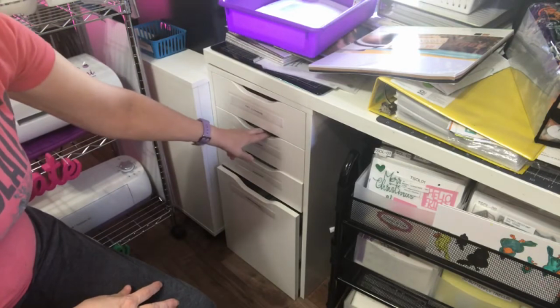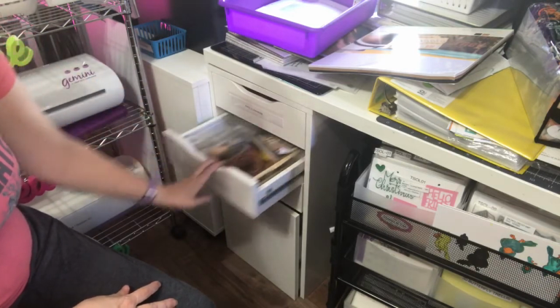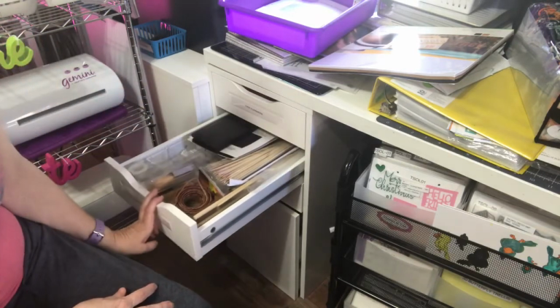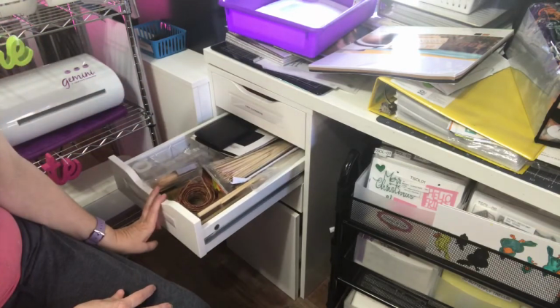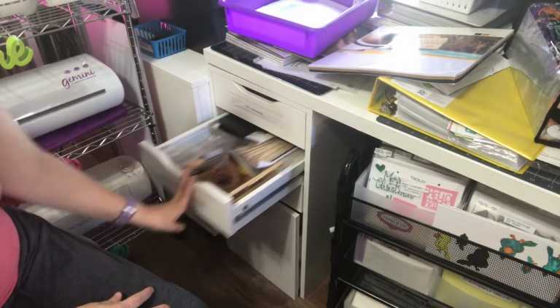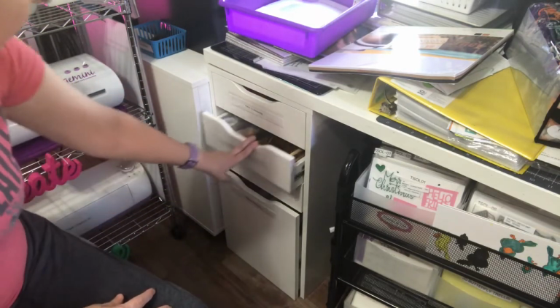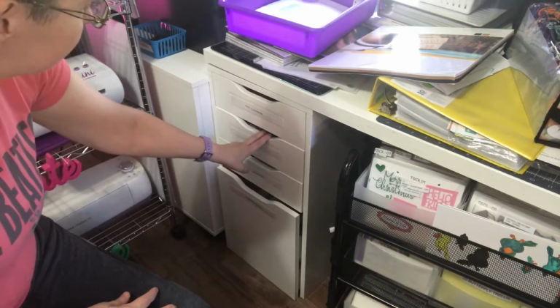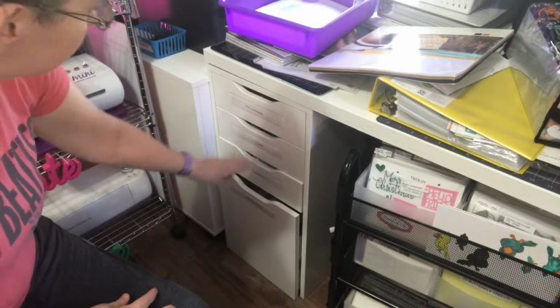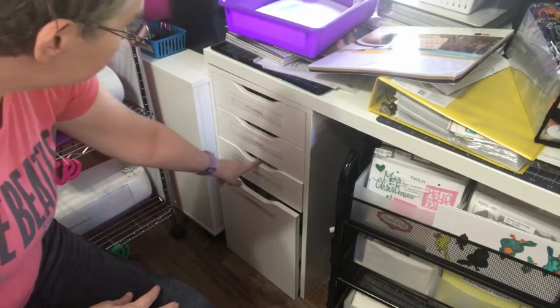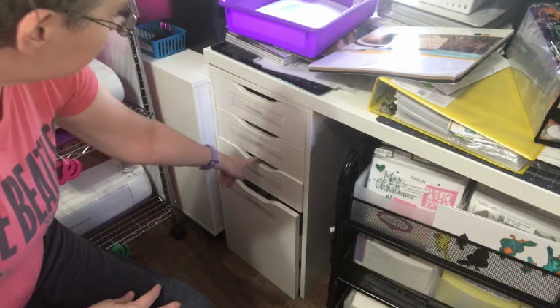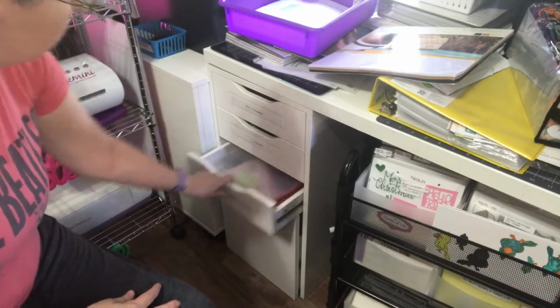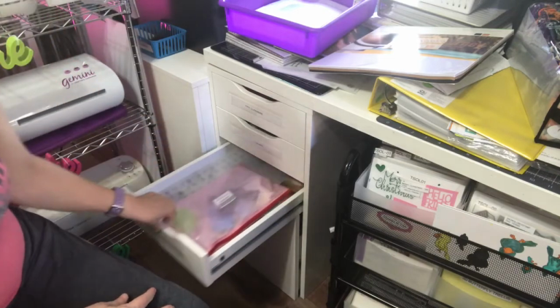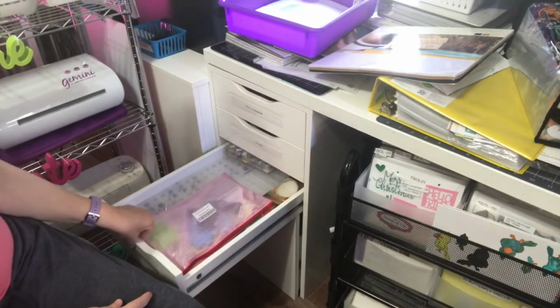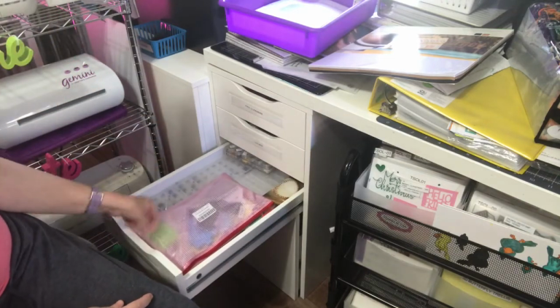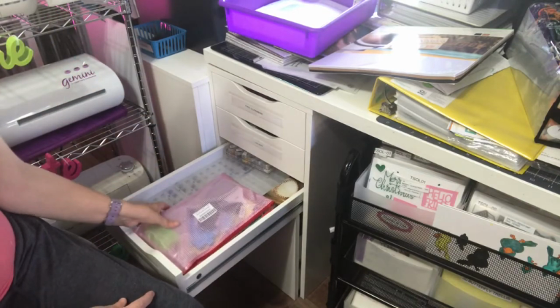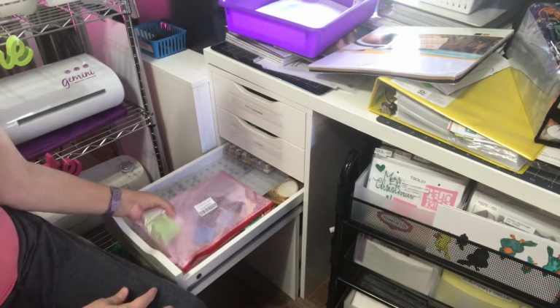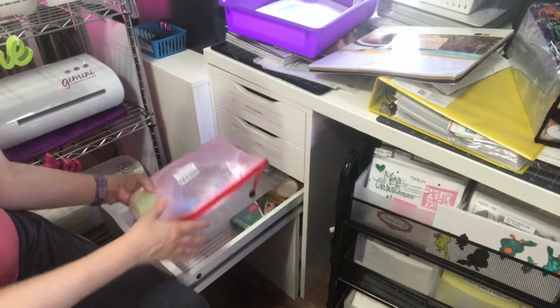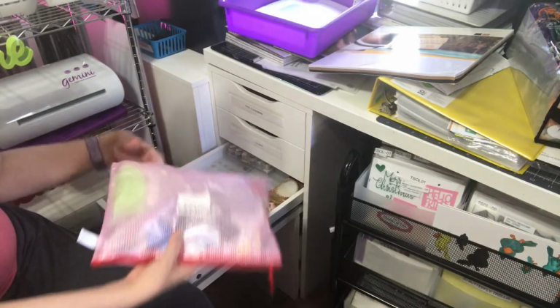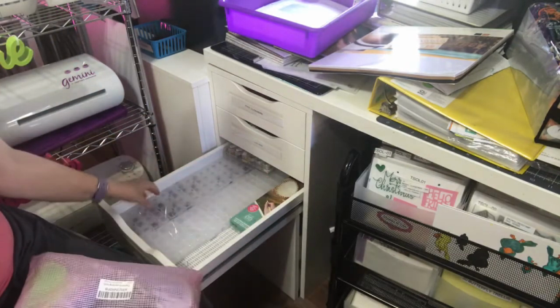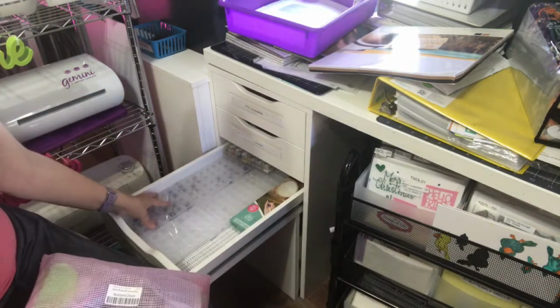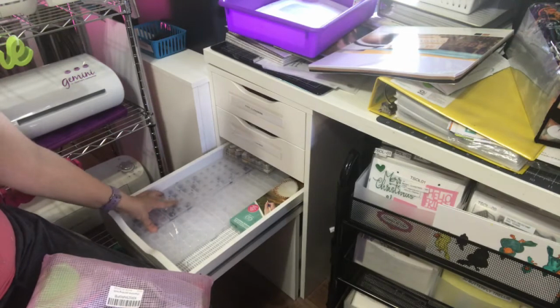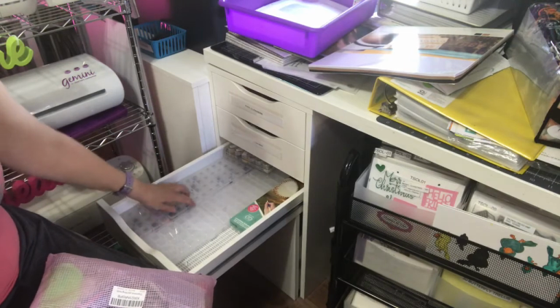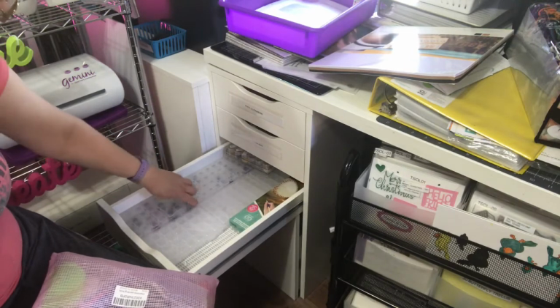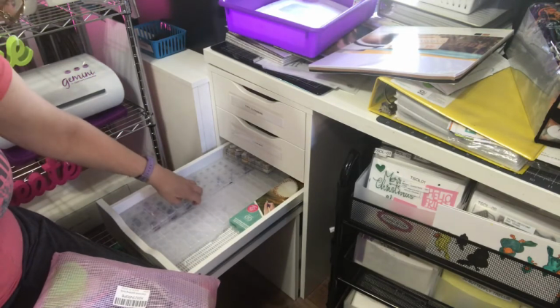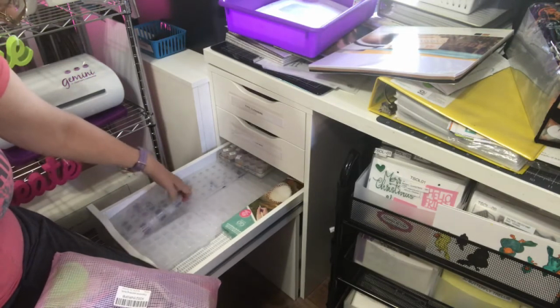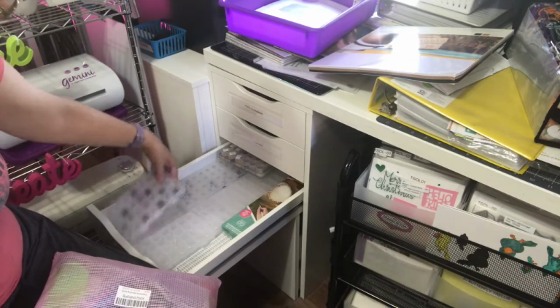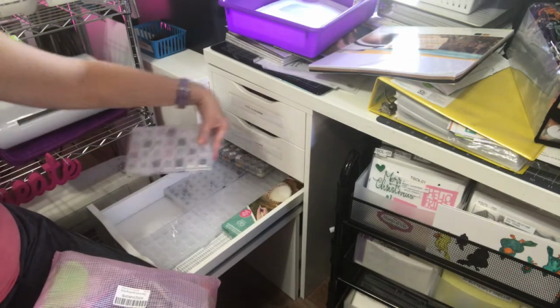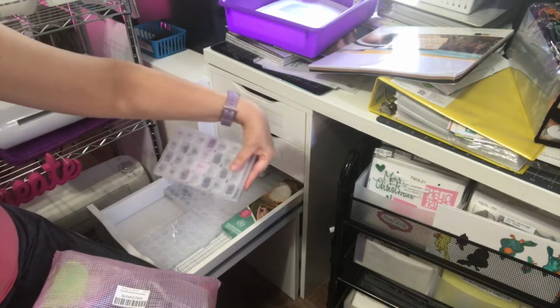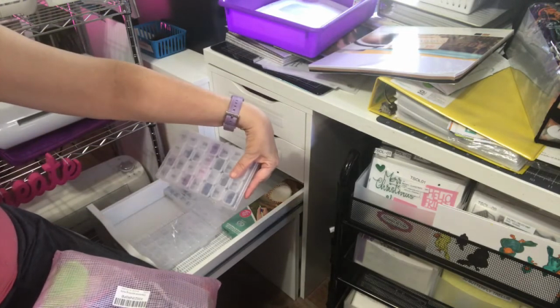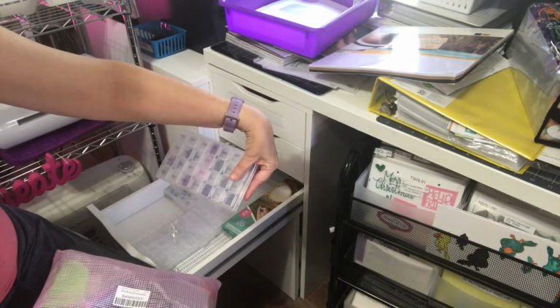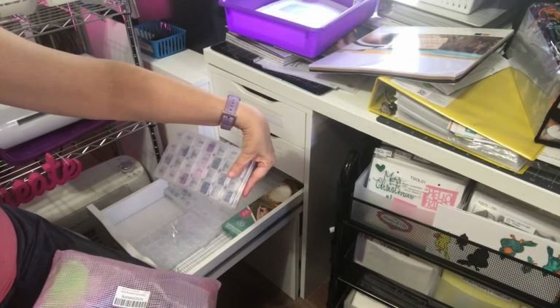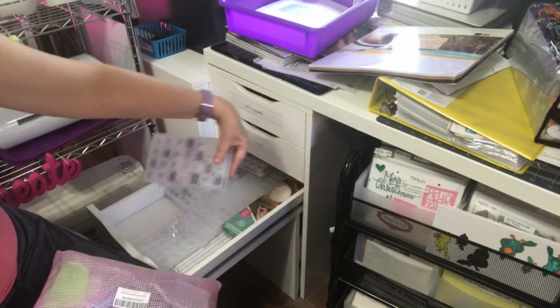This drawer has flower making supplies in it. This one has my diamond dot supplies in it. This is just different tools. And then I've got little cases and I numbered them.